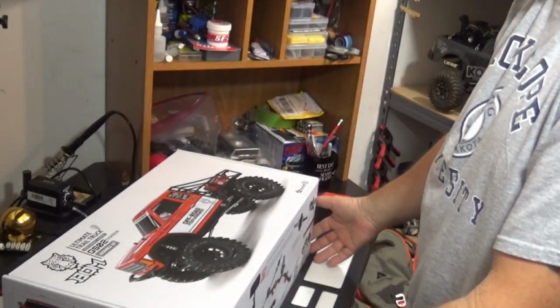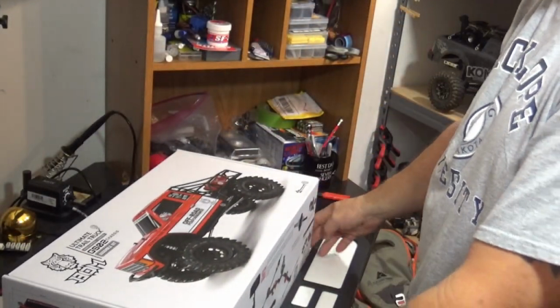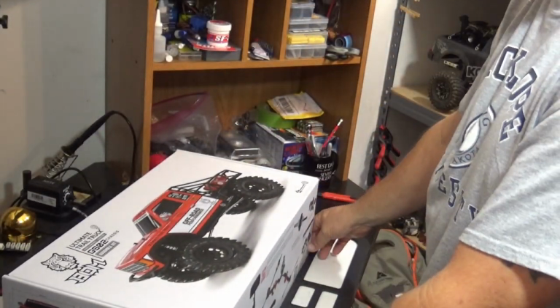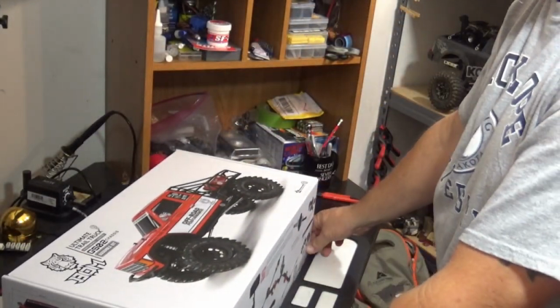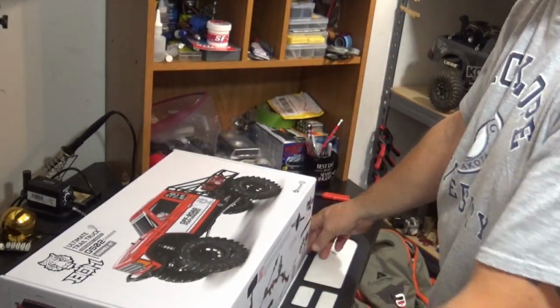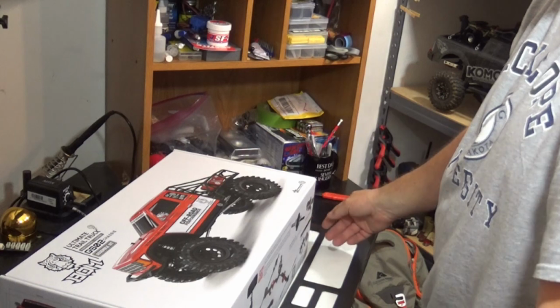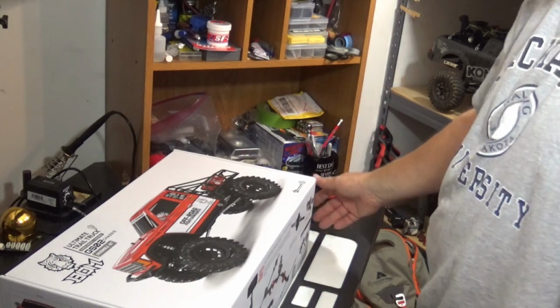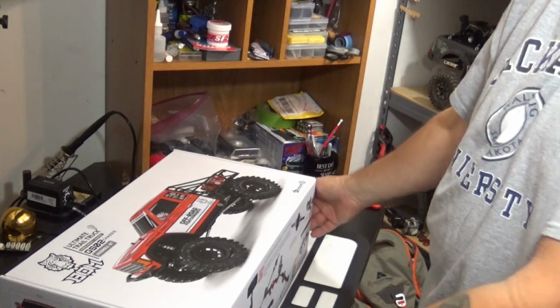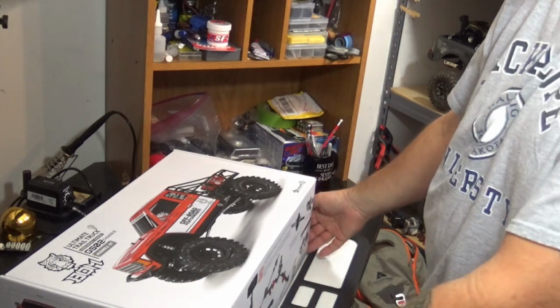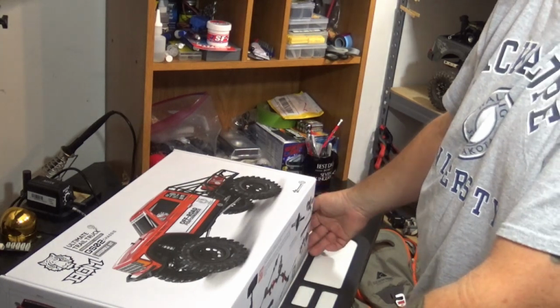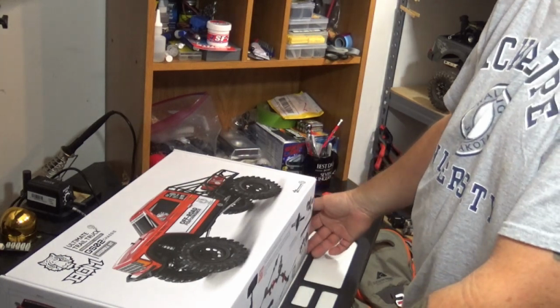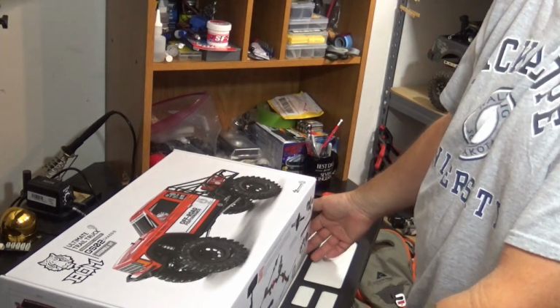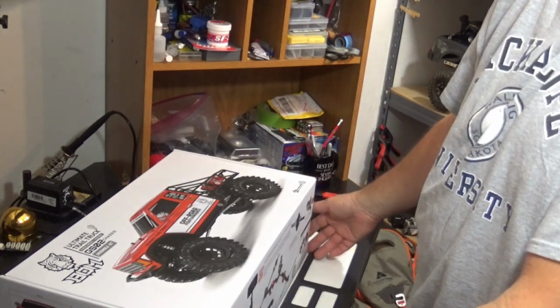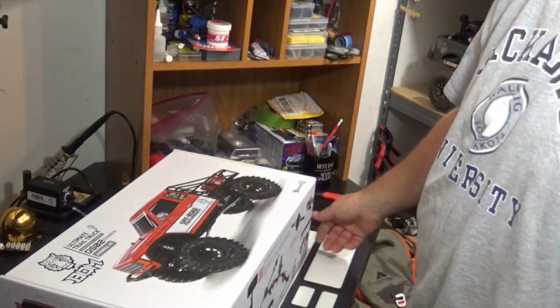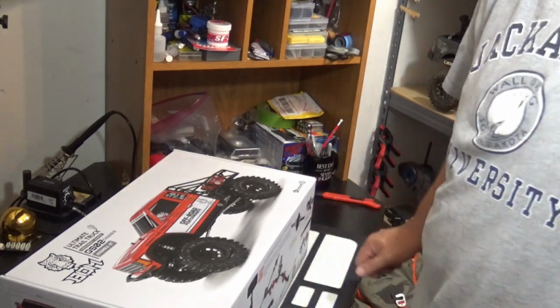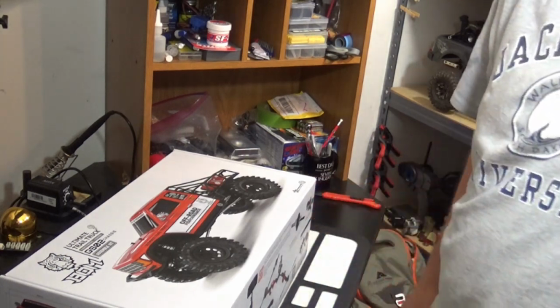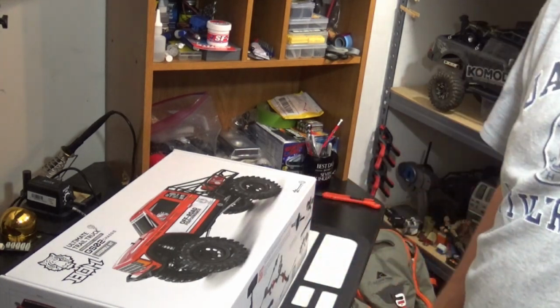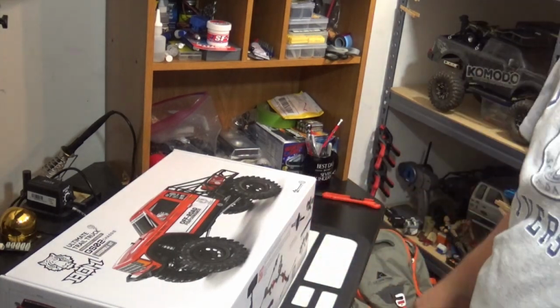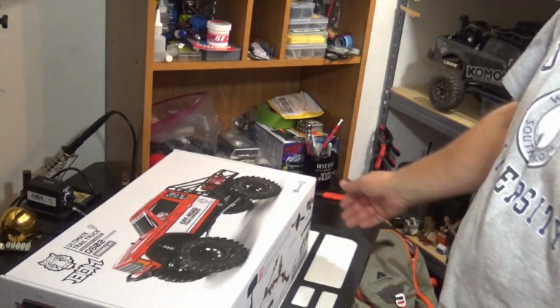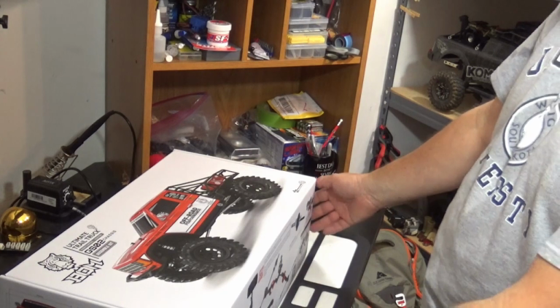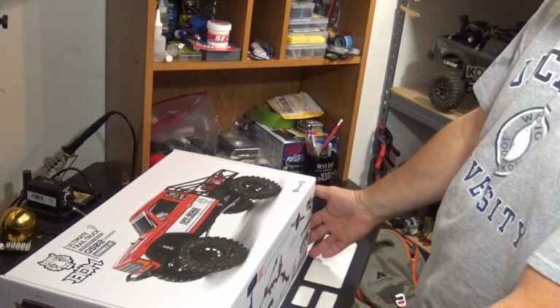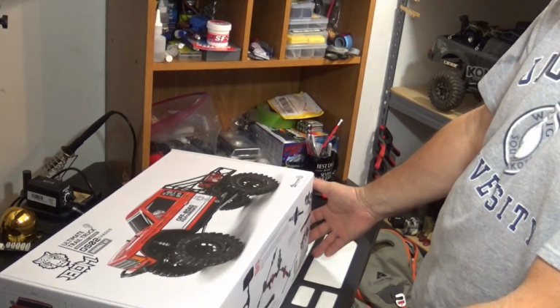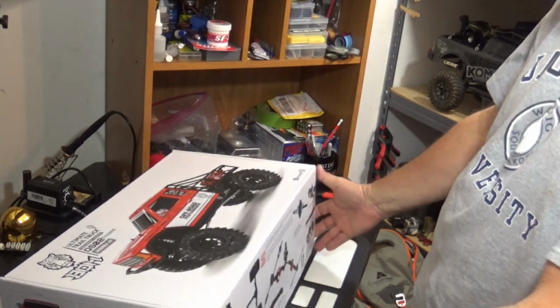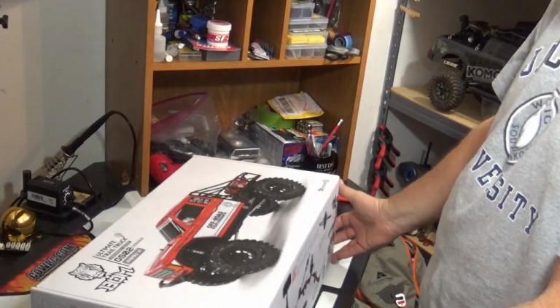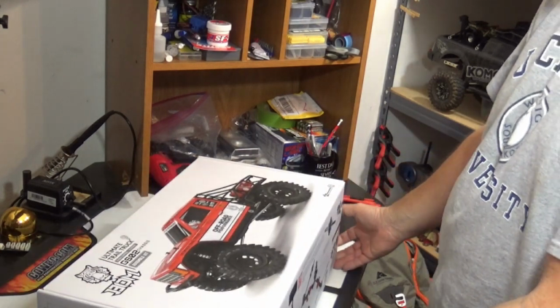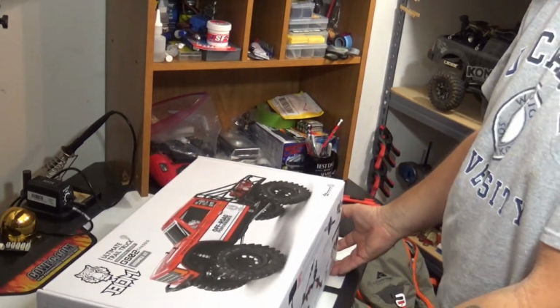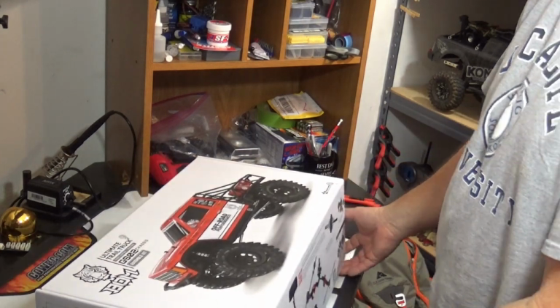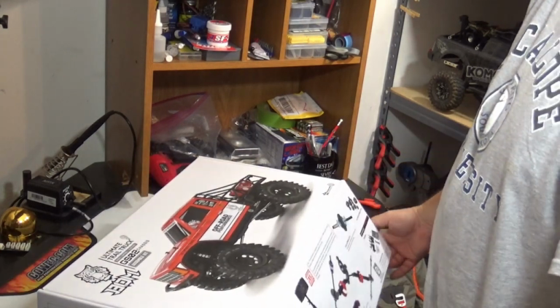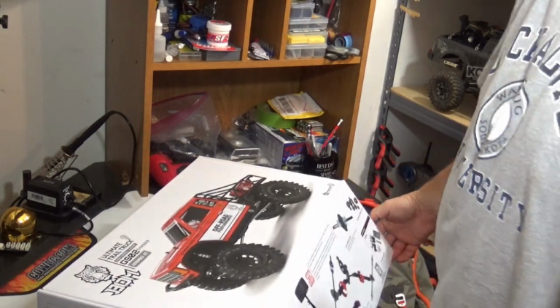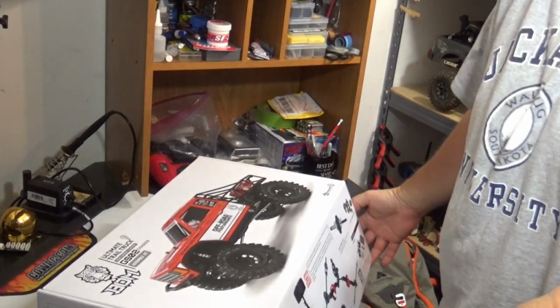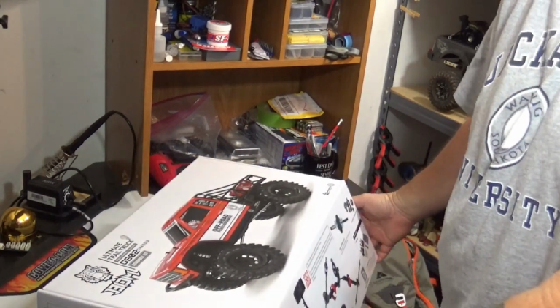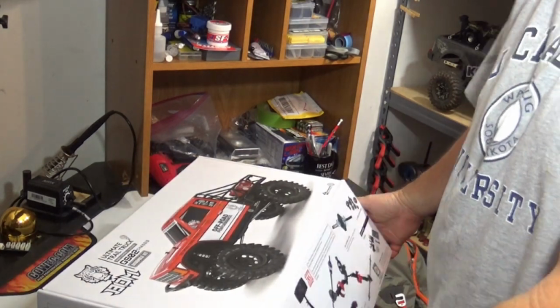Technical difficulties — there's nothing like shooting an entire unboxing and then finding out that the camera decided it didn't really want to video the unboxing. So the seal's already been cut, but if we go ahead and start back over, it'll be all right.